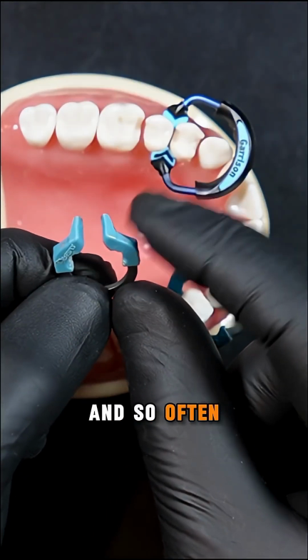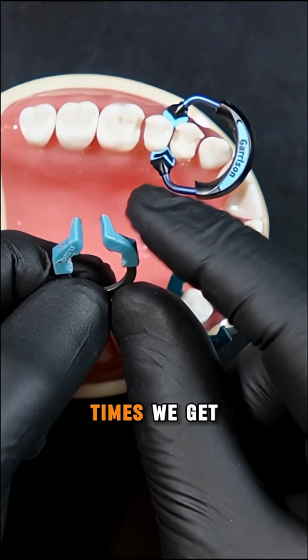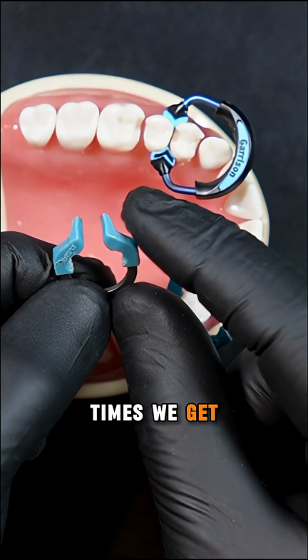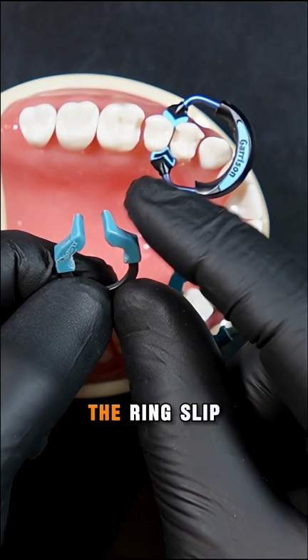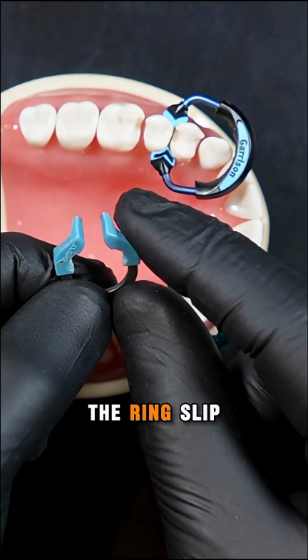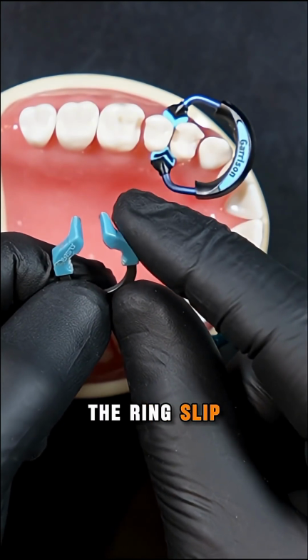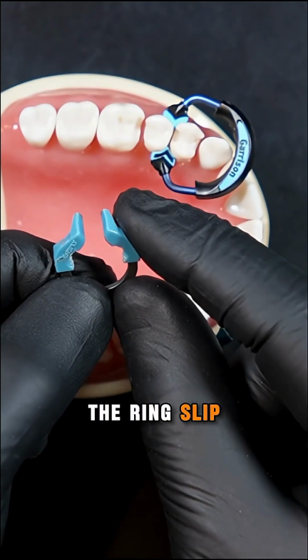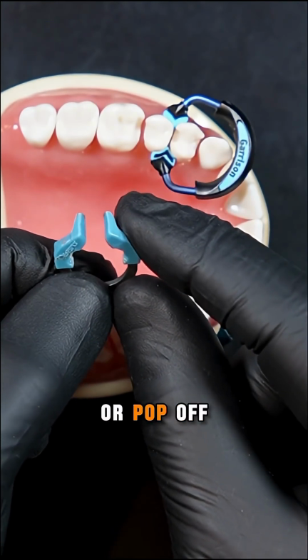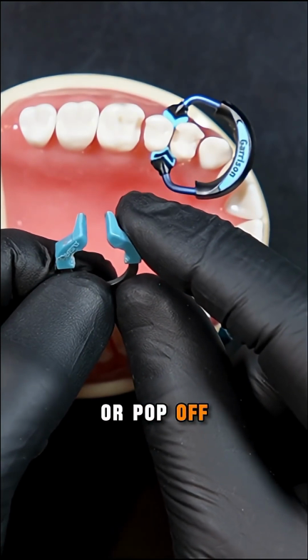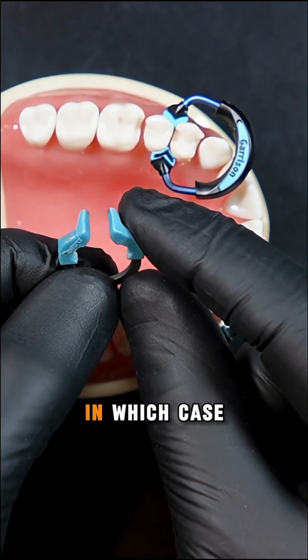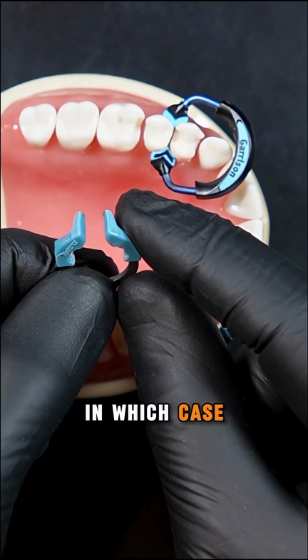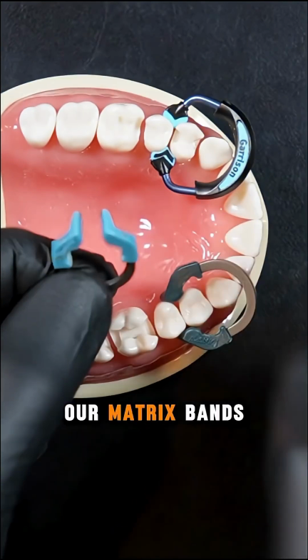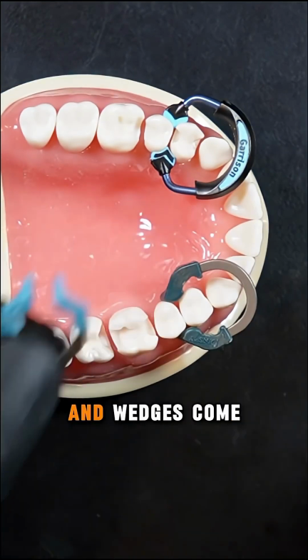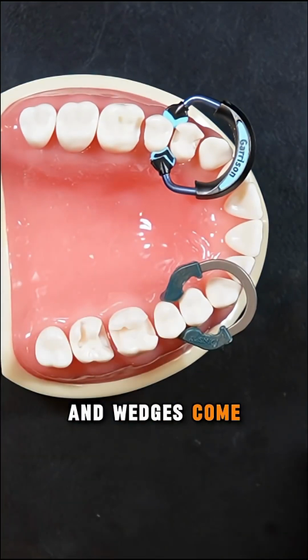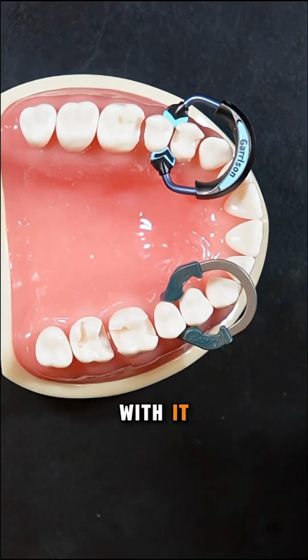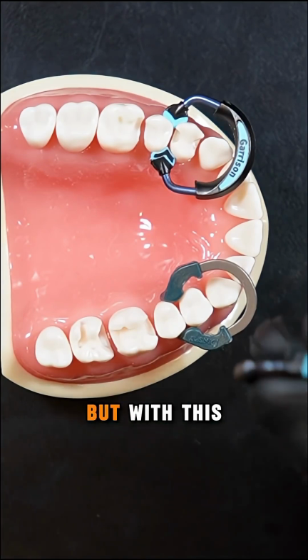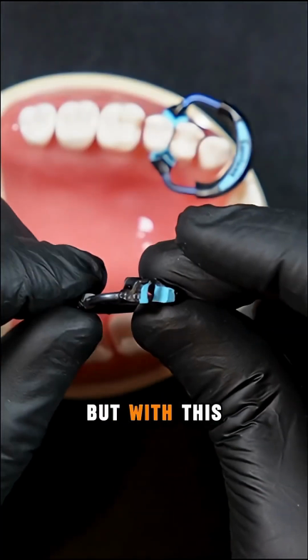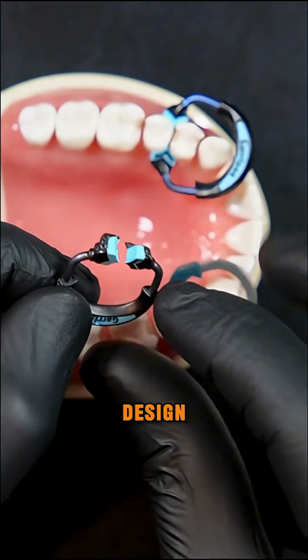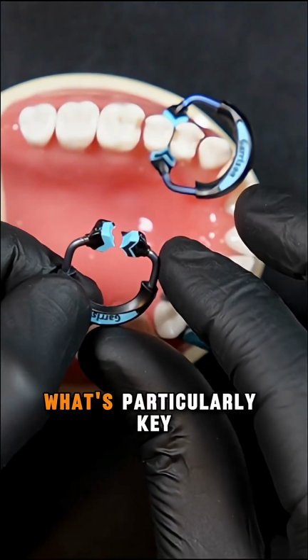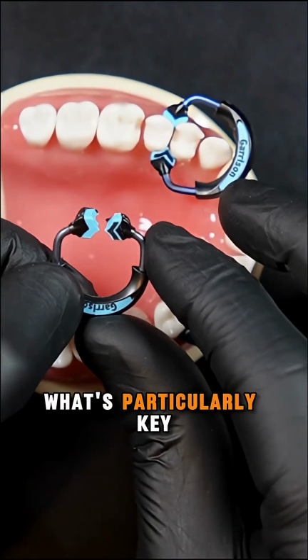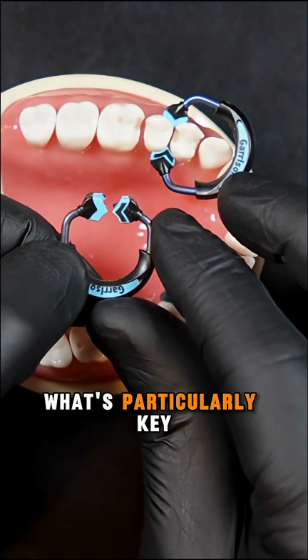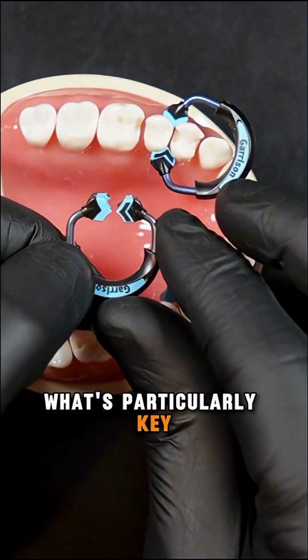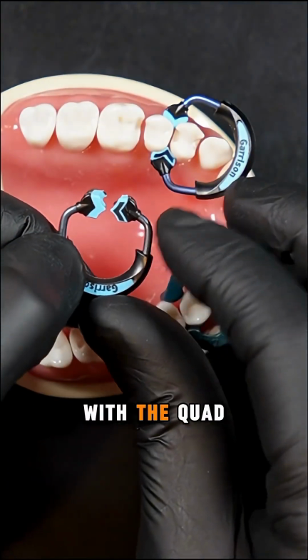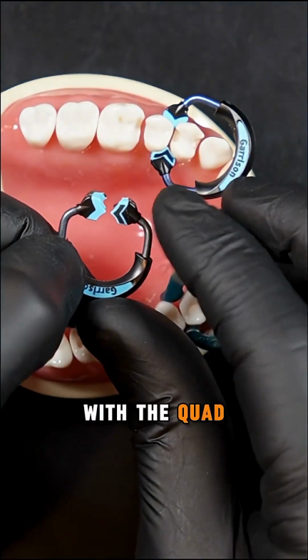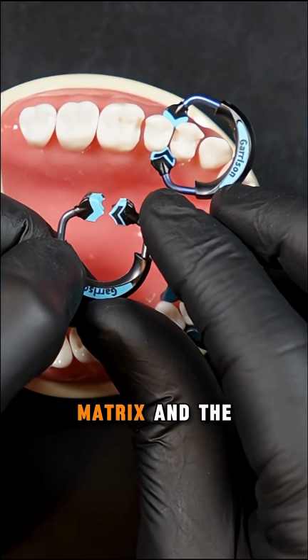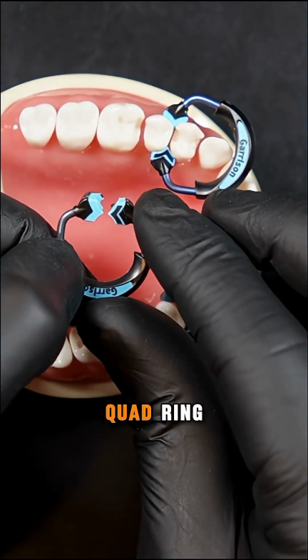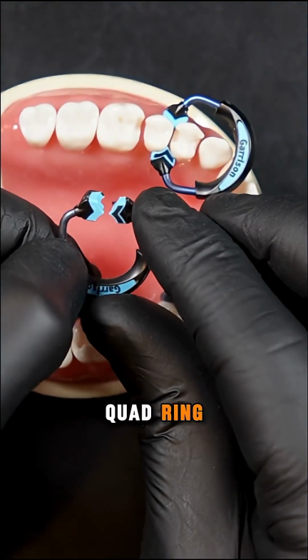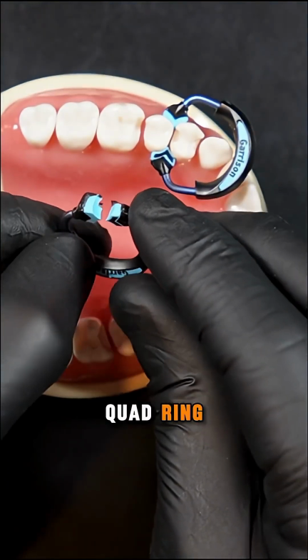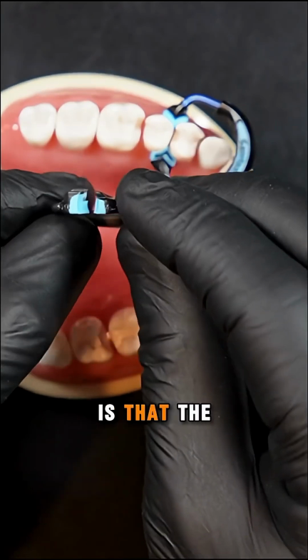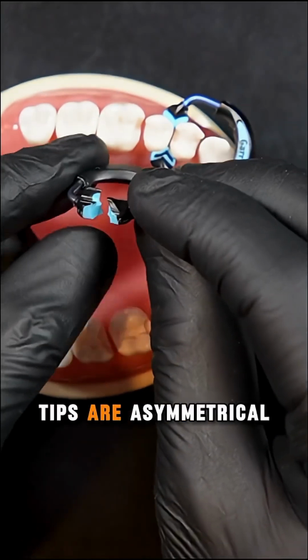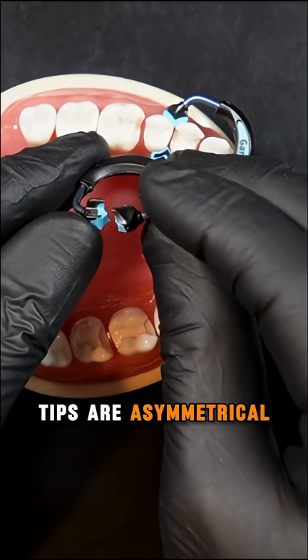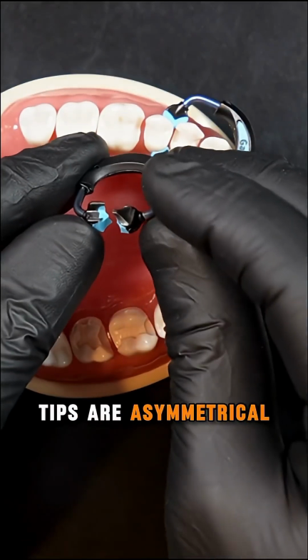So oftentimes we get the ring slip or pop off, in which case our matrix bands and wedges come with it. But with this design, what's particularly key with the quad matrix and the quad ring is that the tips are asymmetrical.